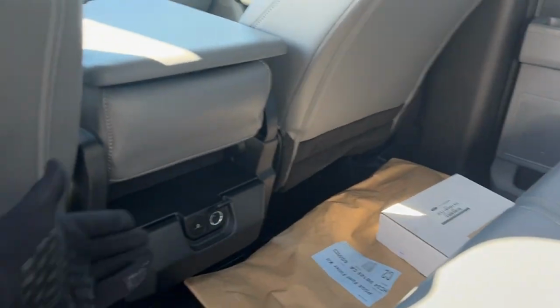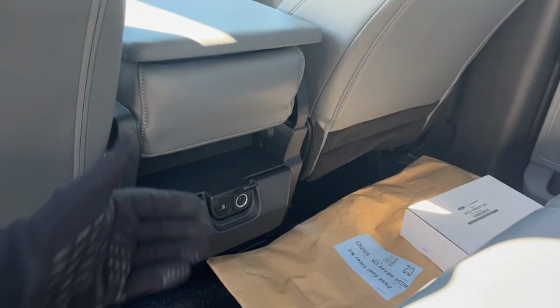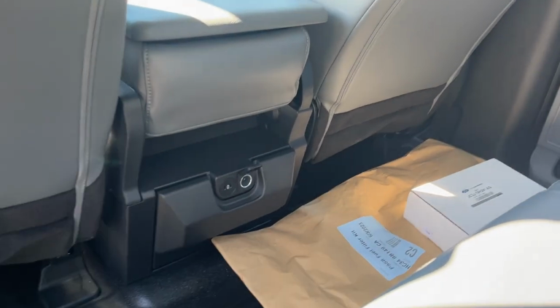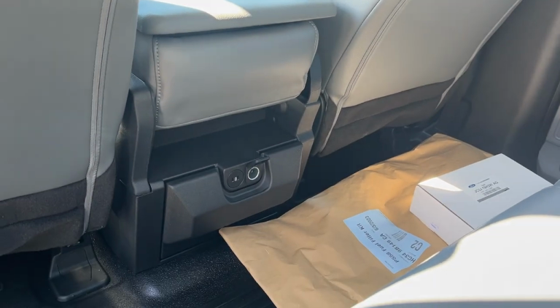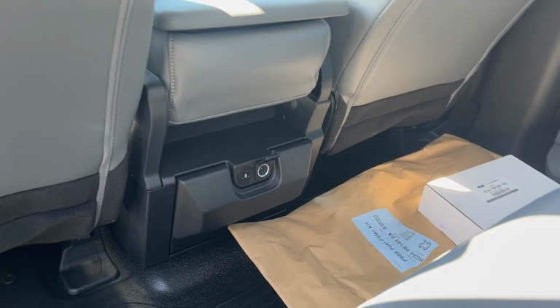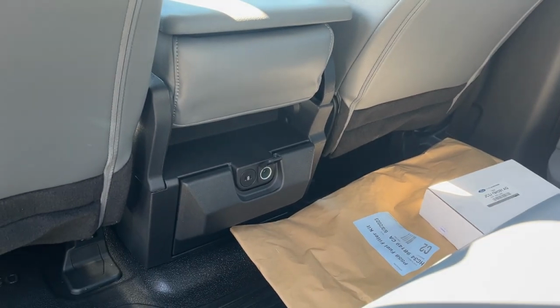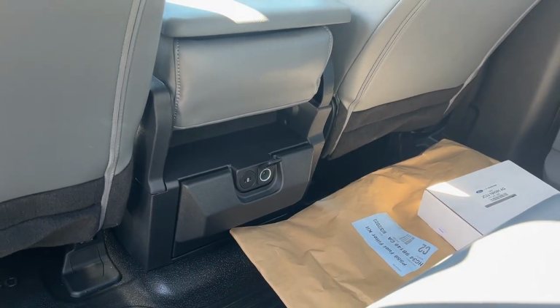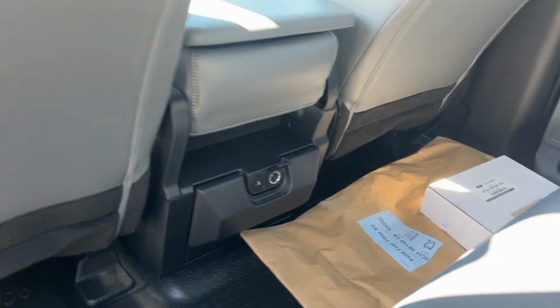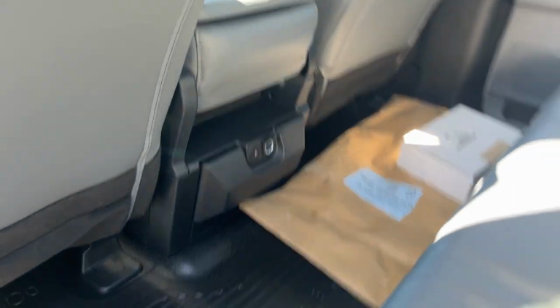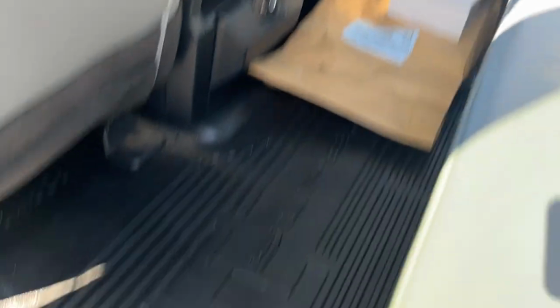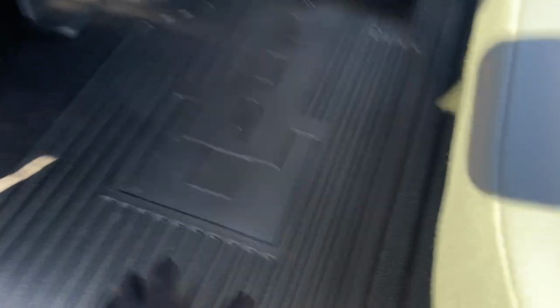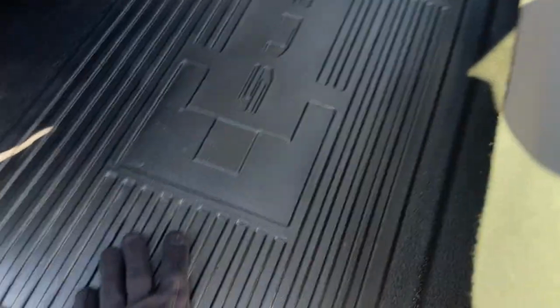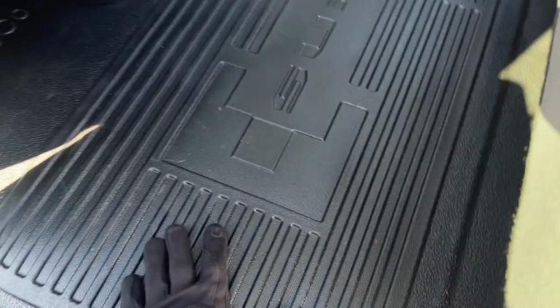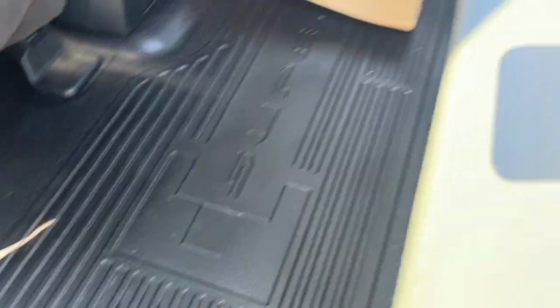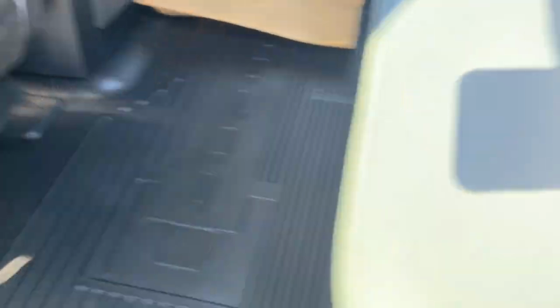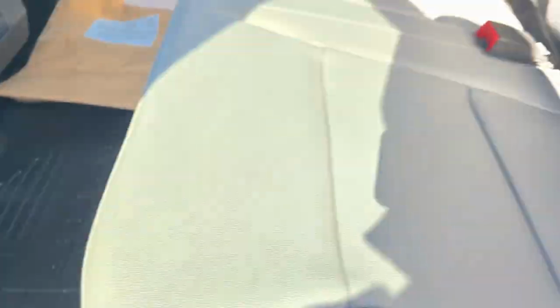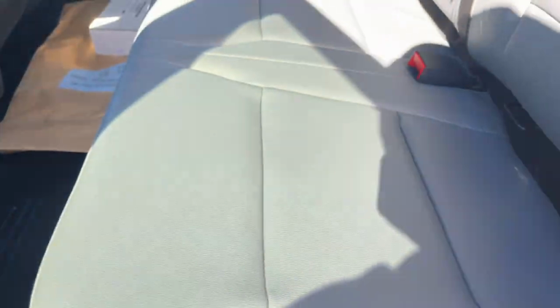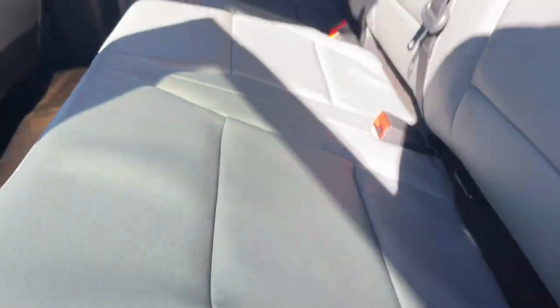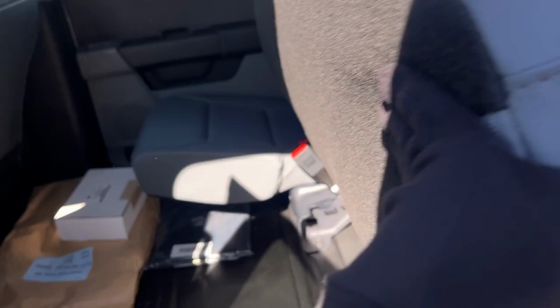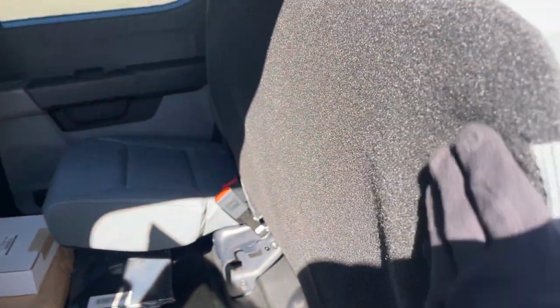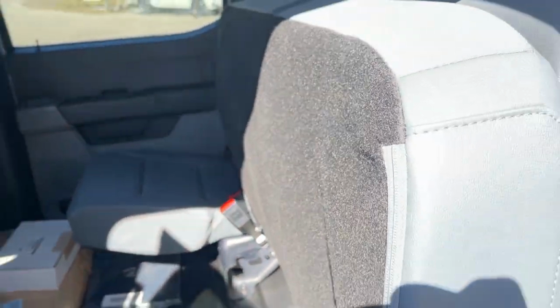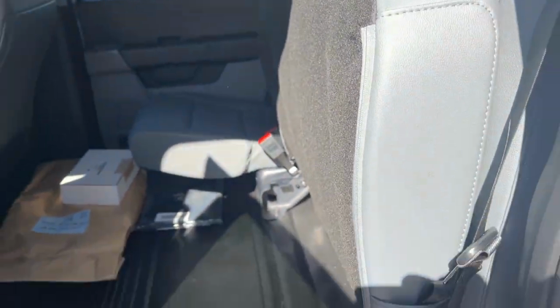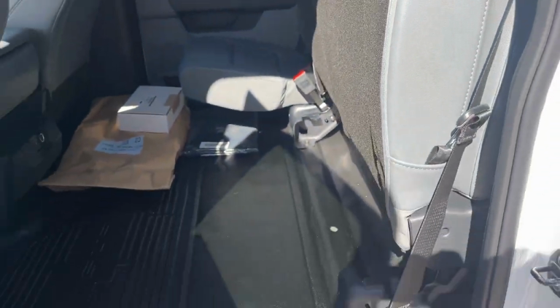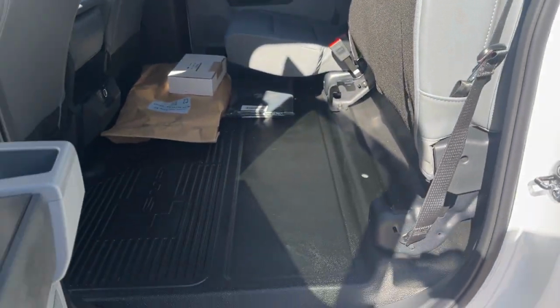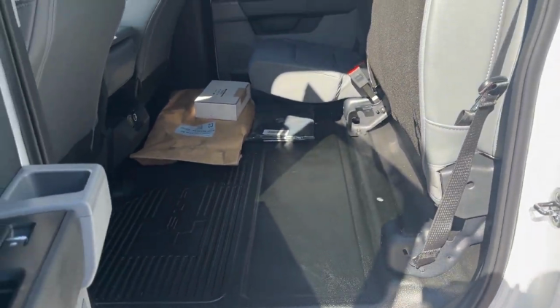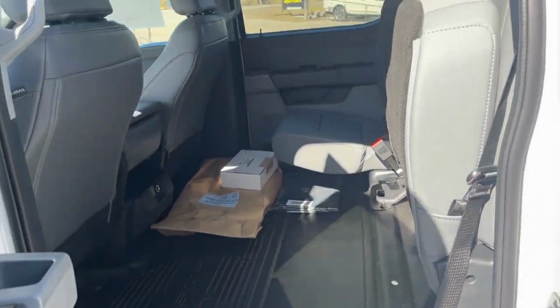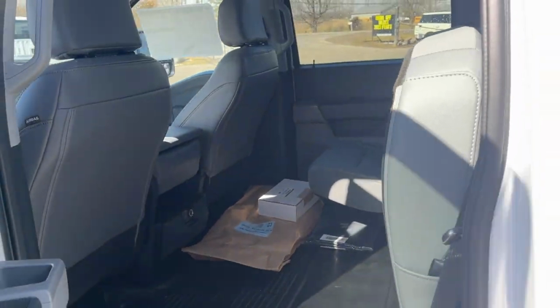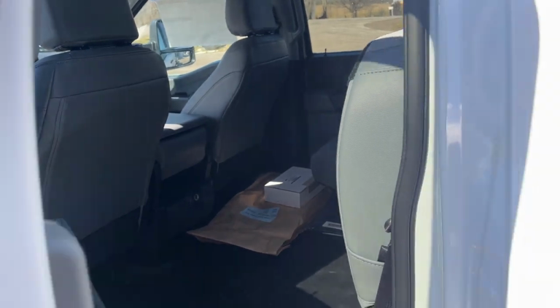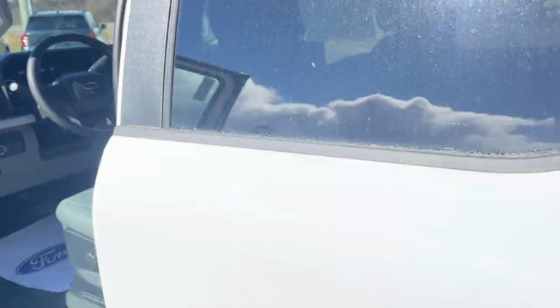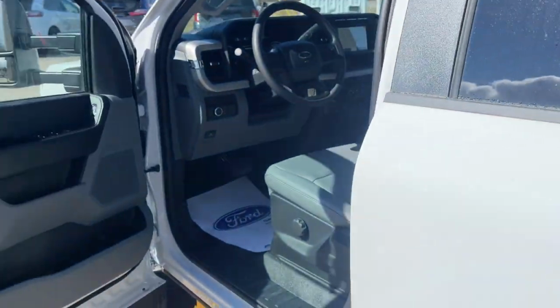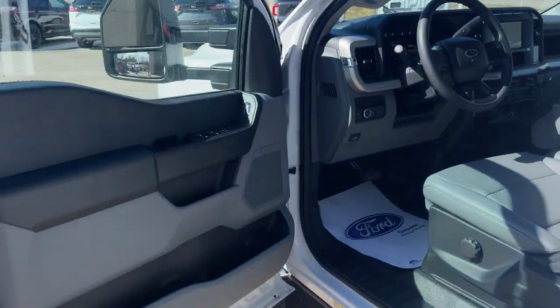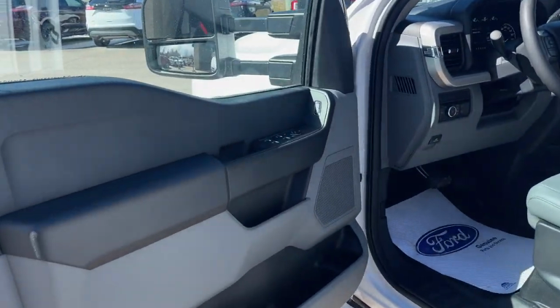Really comfortable seats front and back, your camera kit down there. There are a couple of USB ports and a 12-volt power. This one does have vinyl flooring, so it's really easy to clean. You can lock those seats up for even more storage space back here, so plenty of room inside this truck.